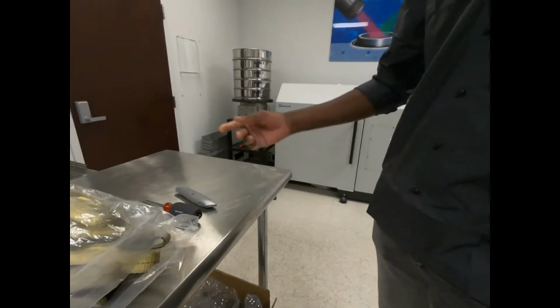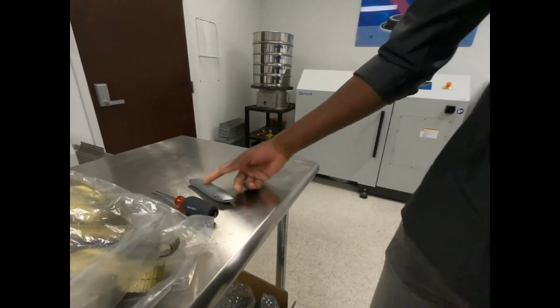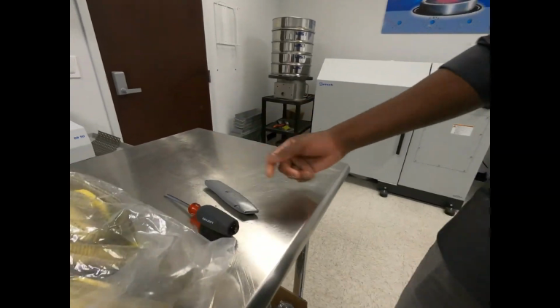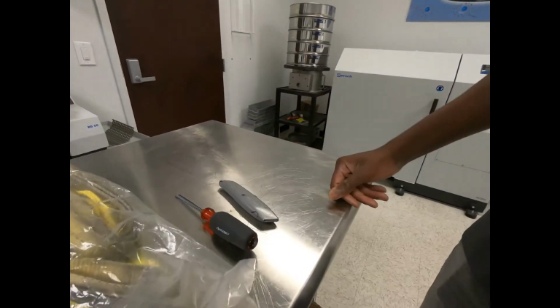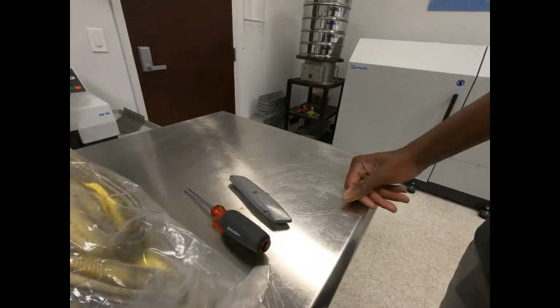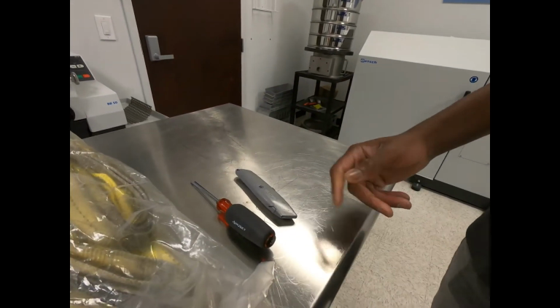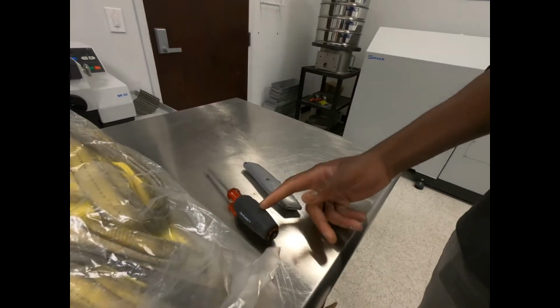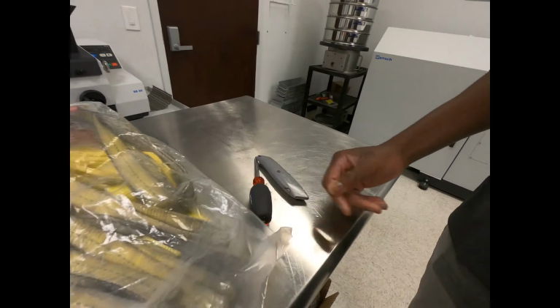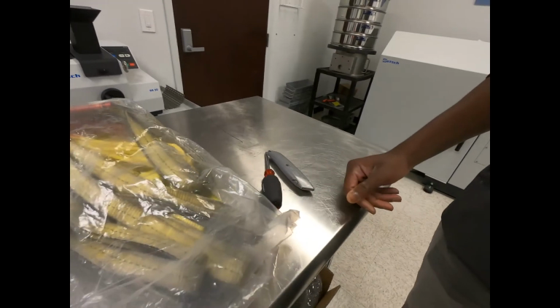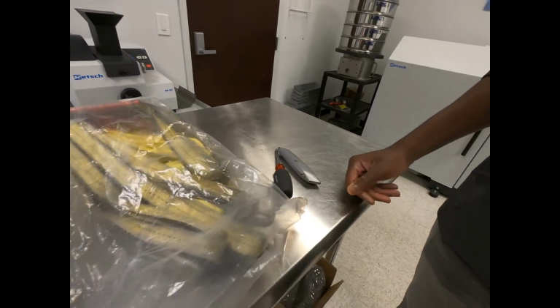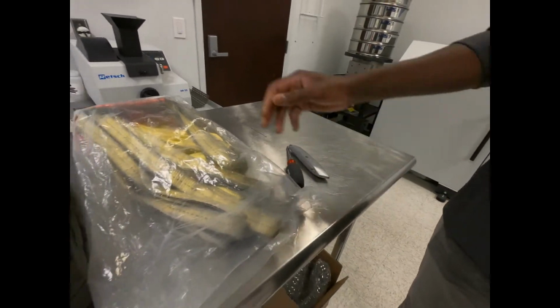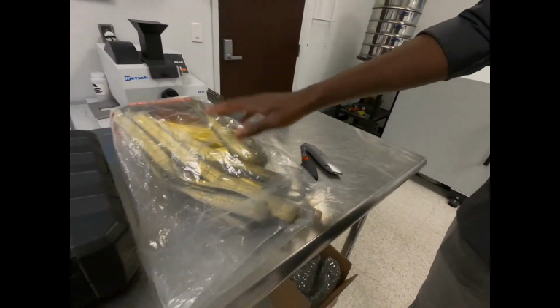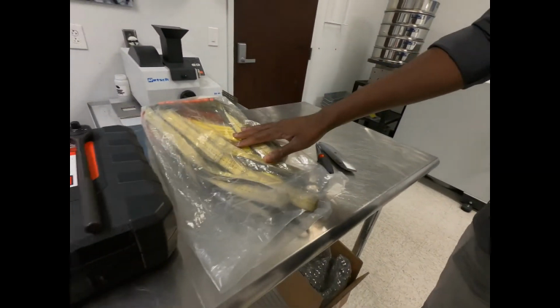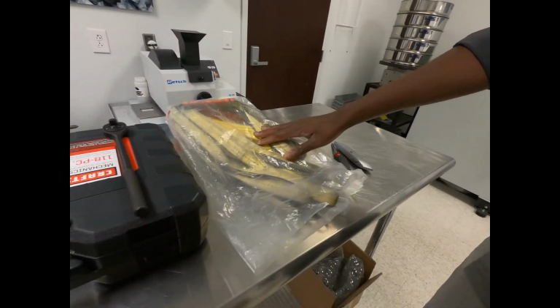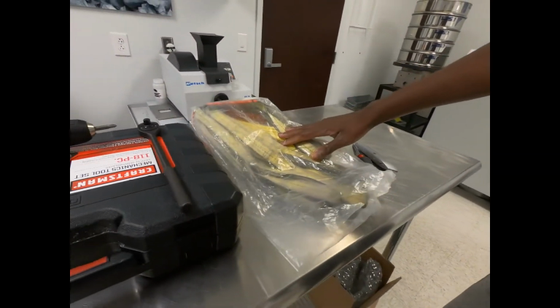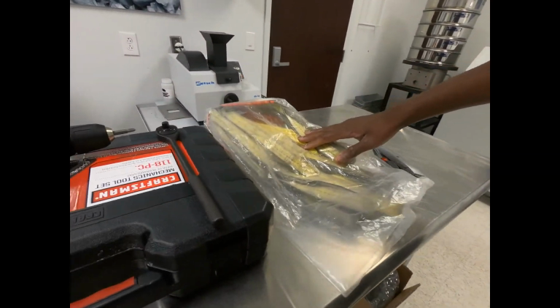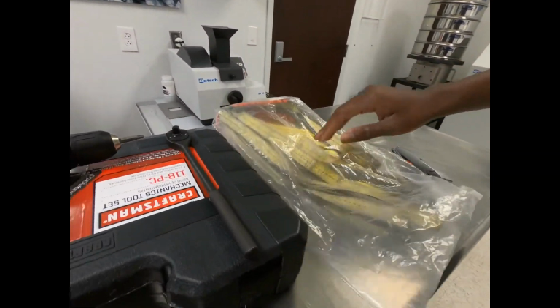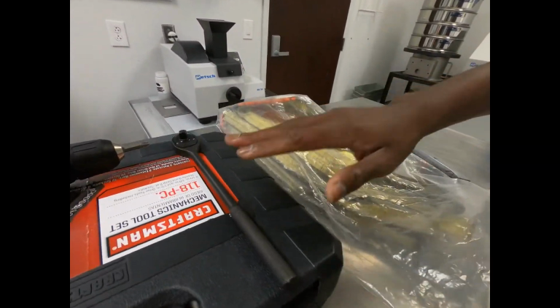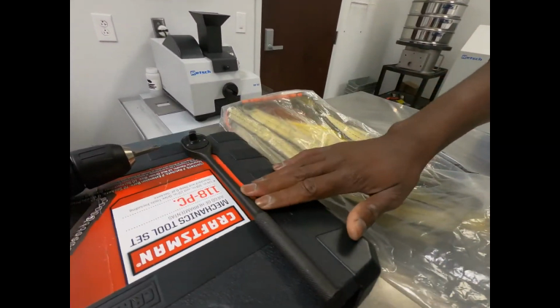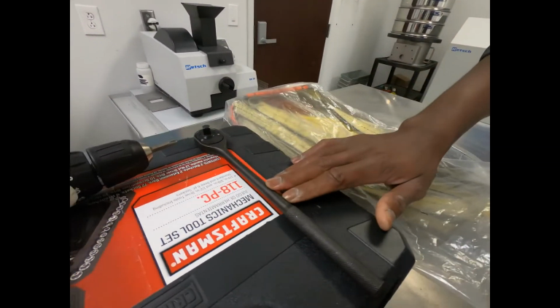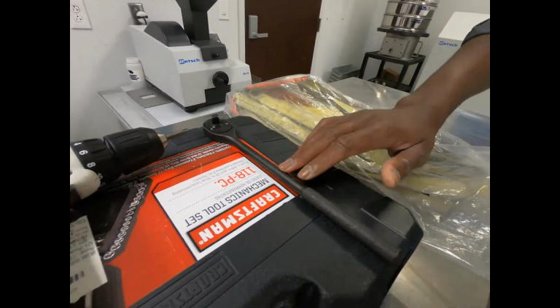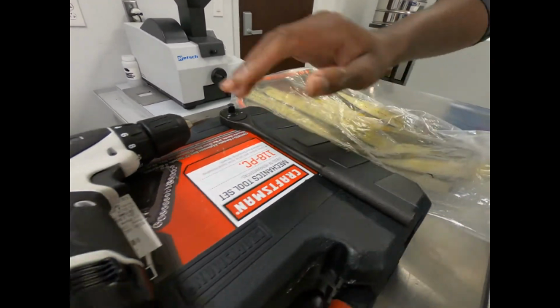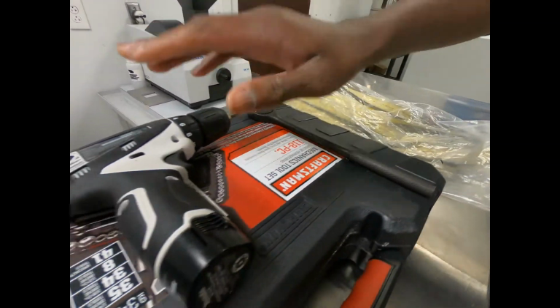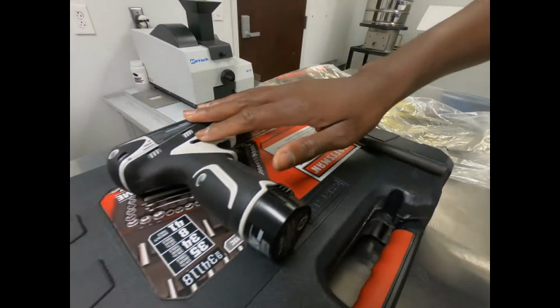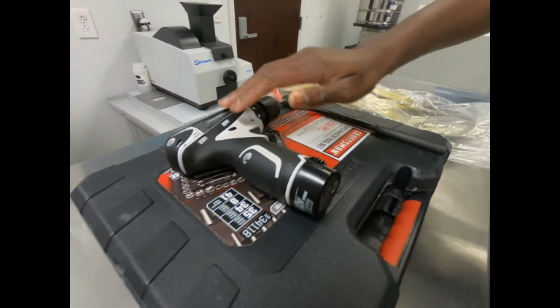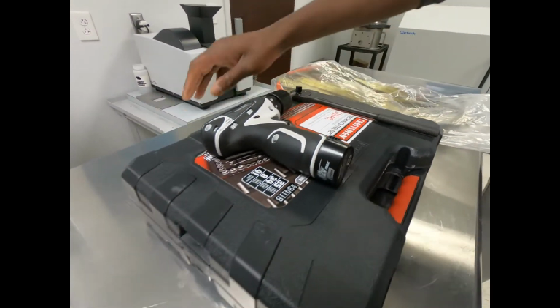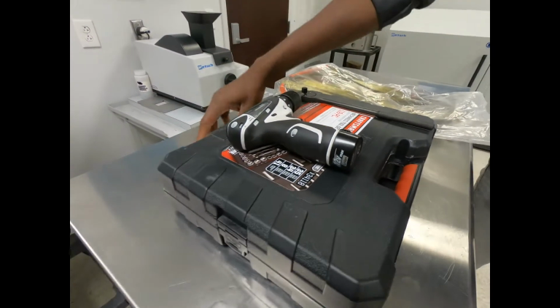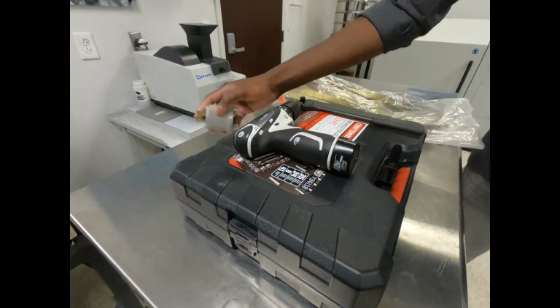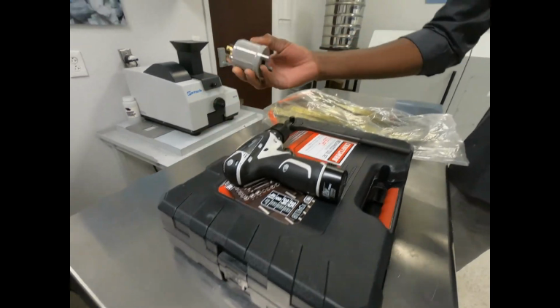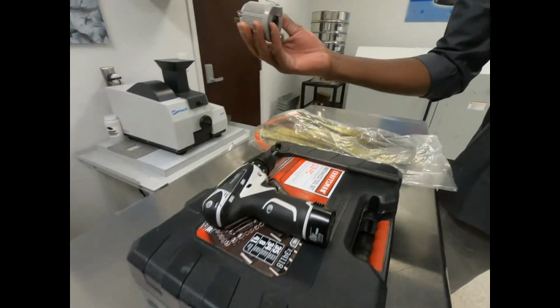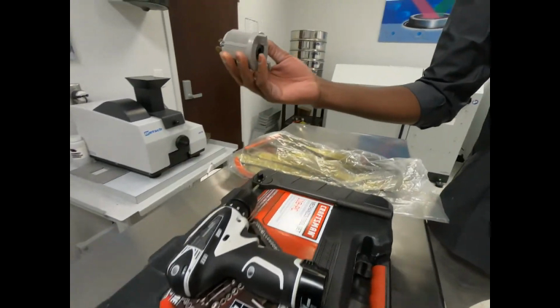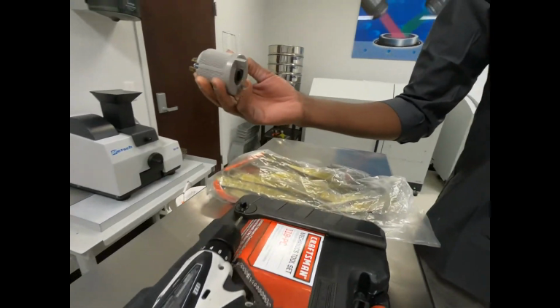A simple box cutter, screwdriver, some lifting straps, socket wrench, power drill, and a plug of your choice.